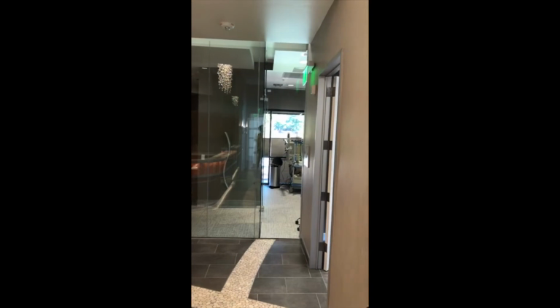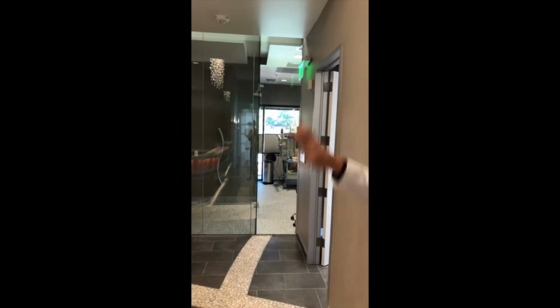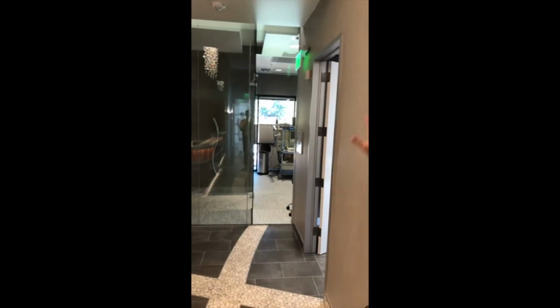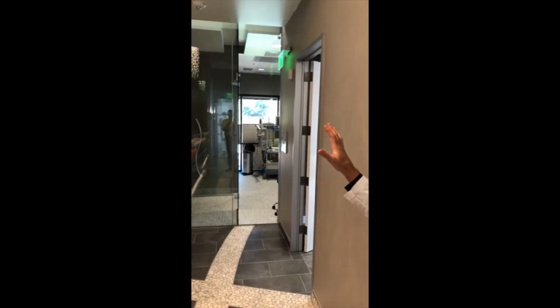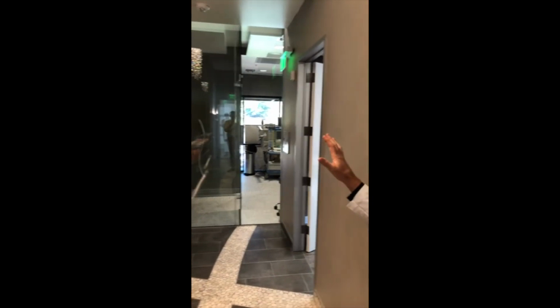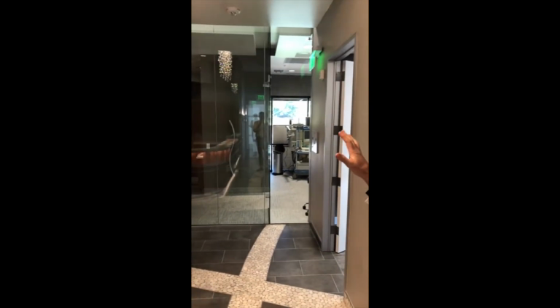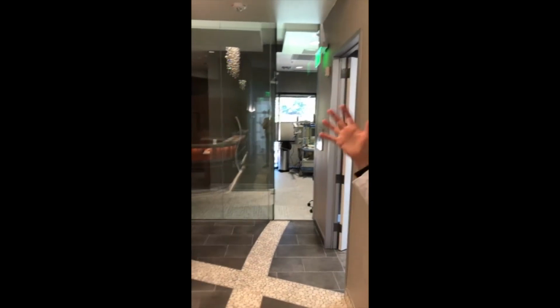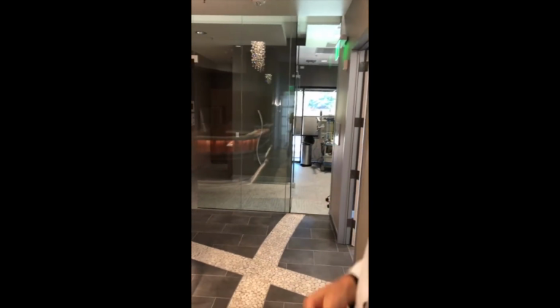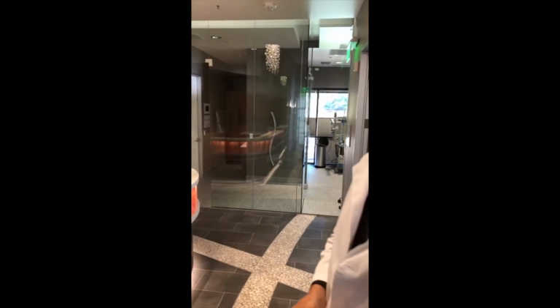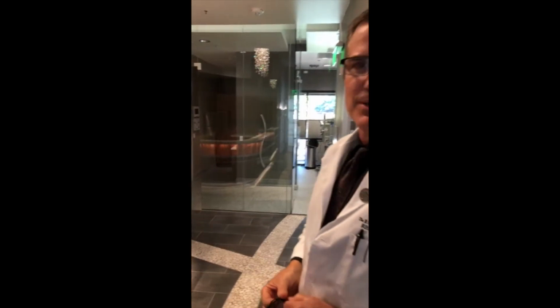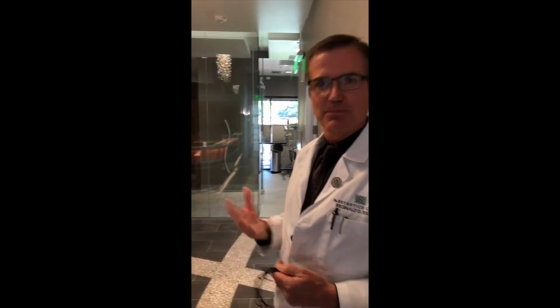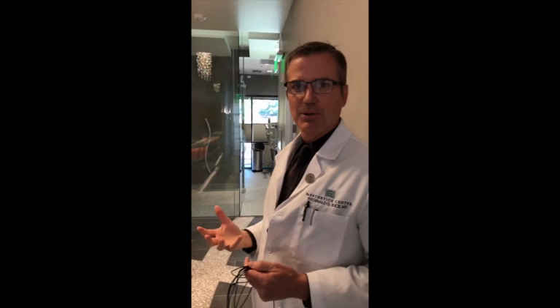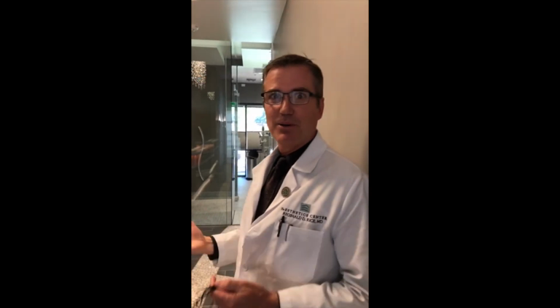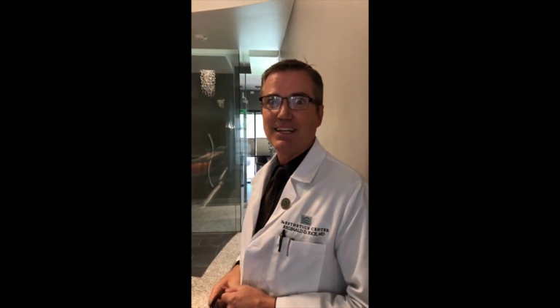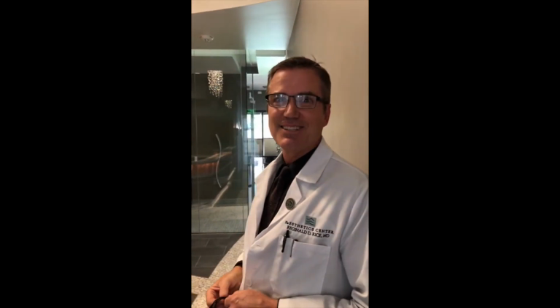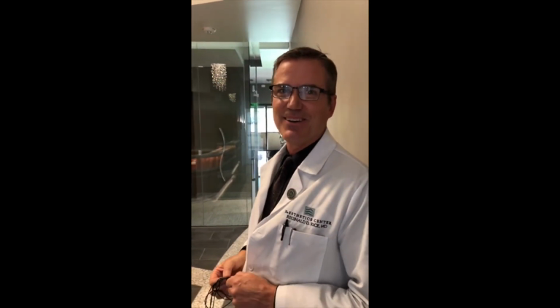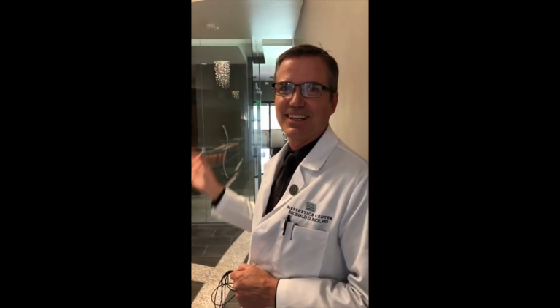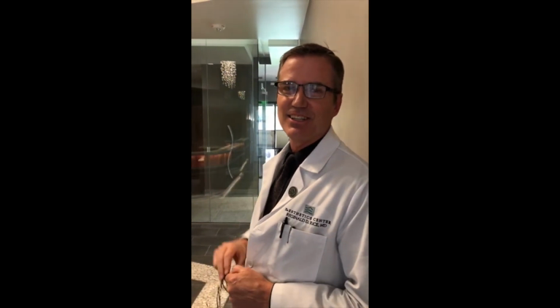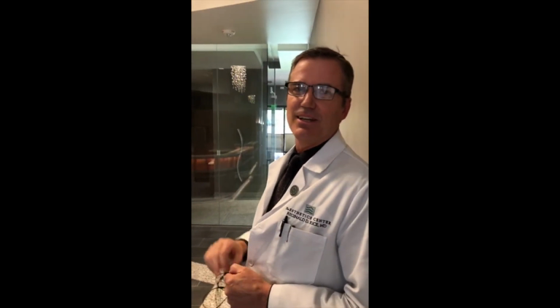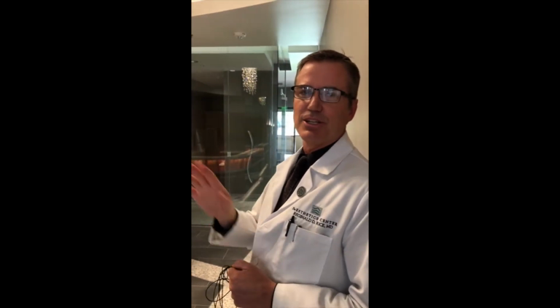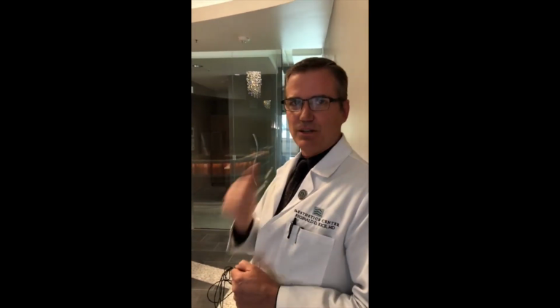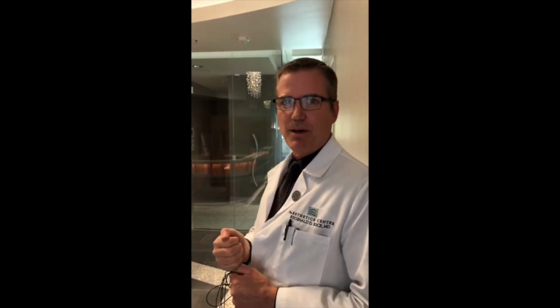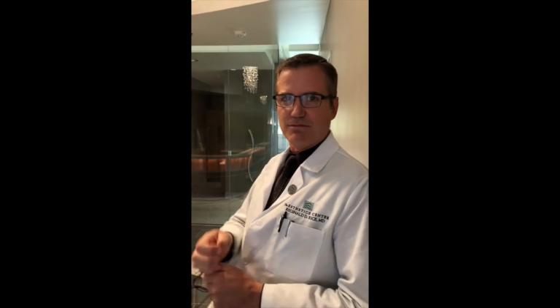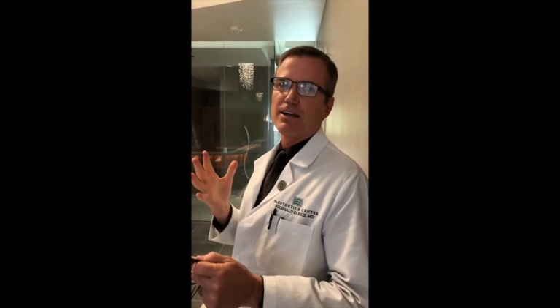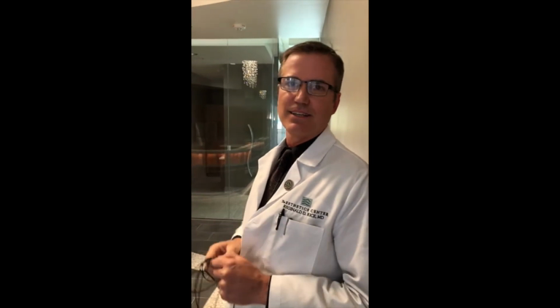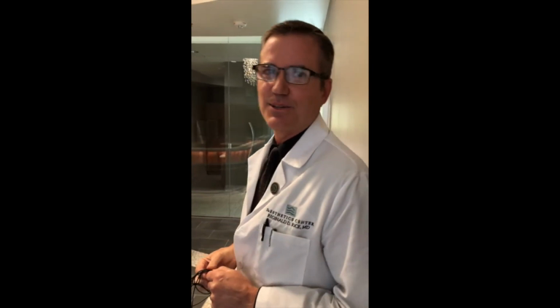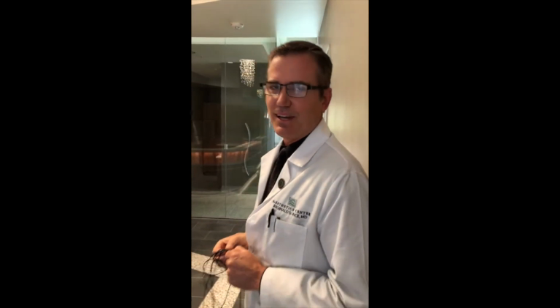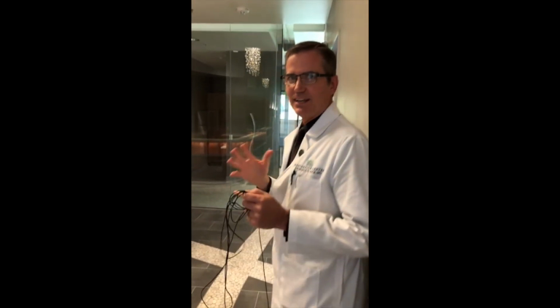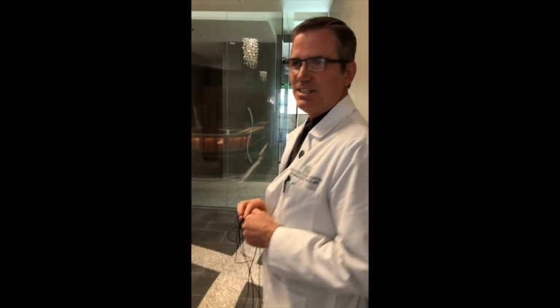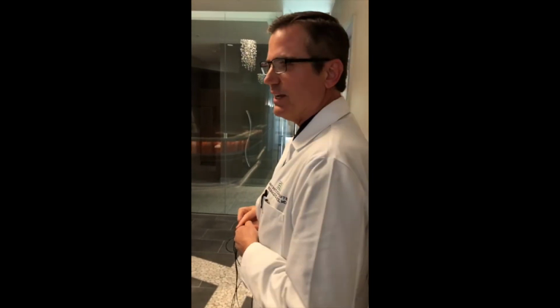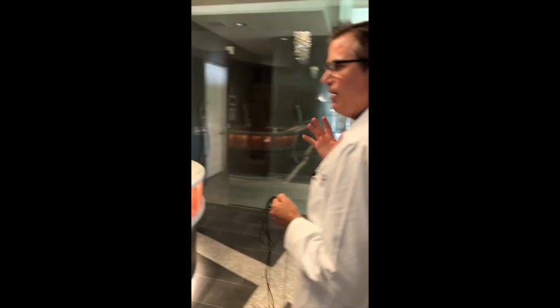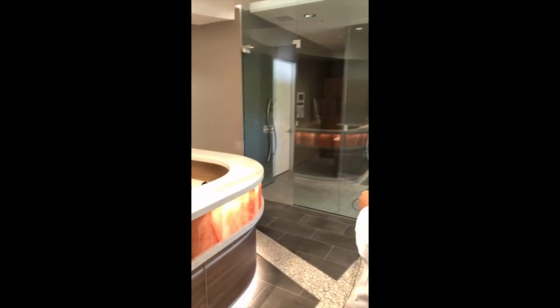We've got a glass wall that we're going to be putting switch glass on, which is pretty cool, but of course it's not done yet so it's clear still. The switch glass, when you flip a button, it frosts — kind of like an LCD screen that goes on the glass.